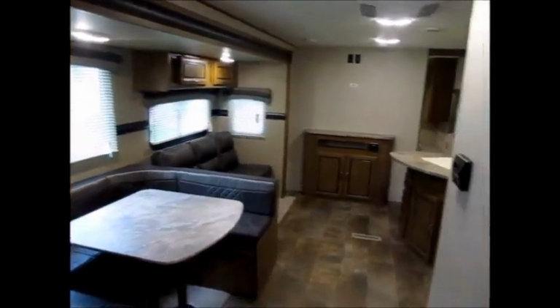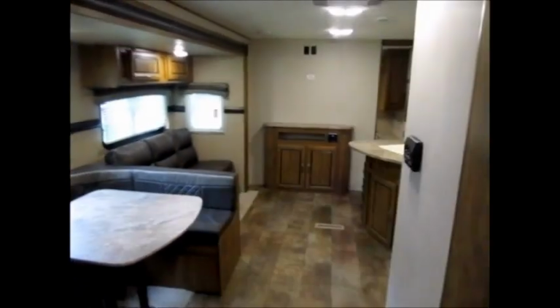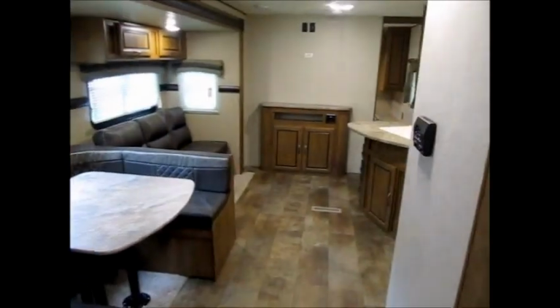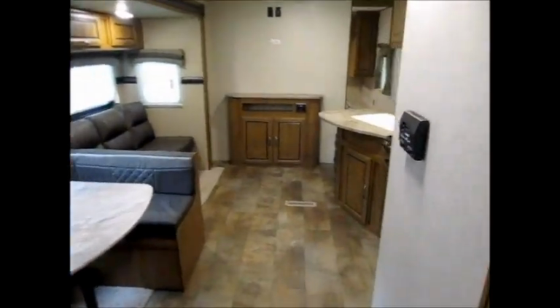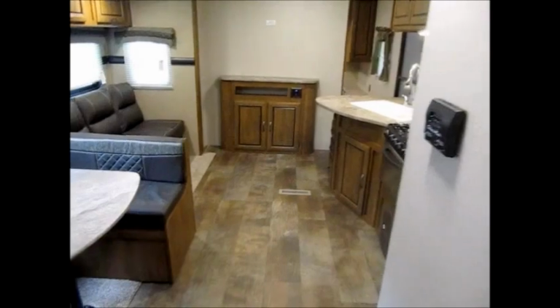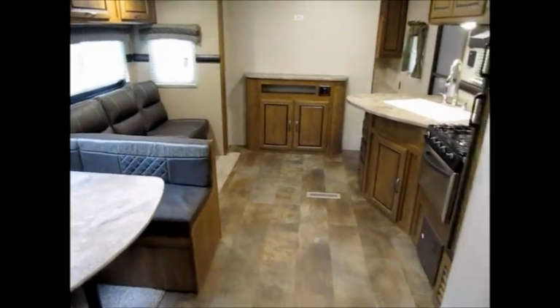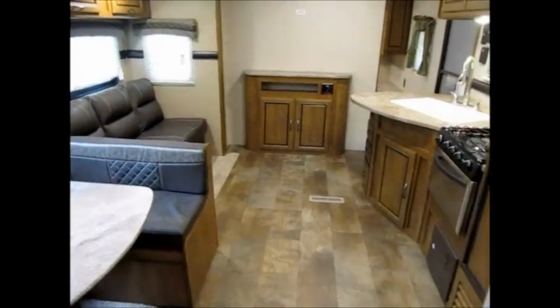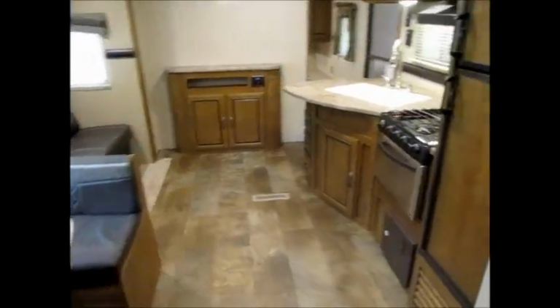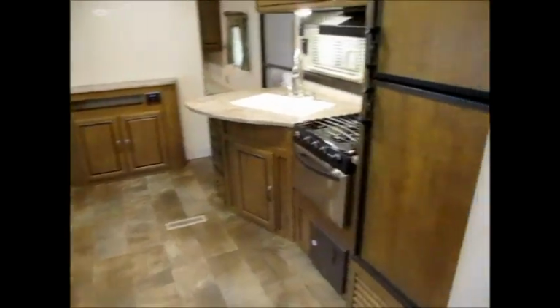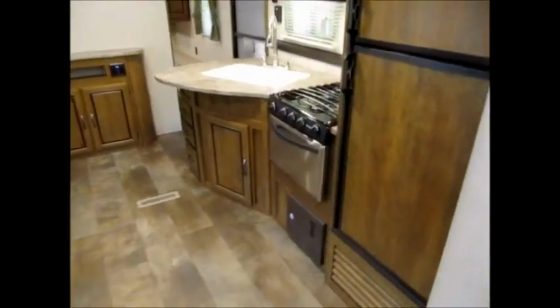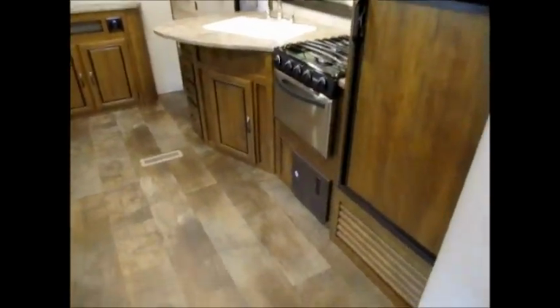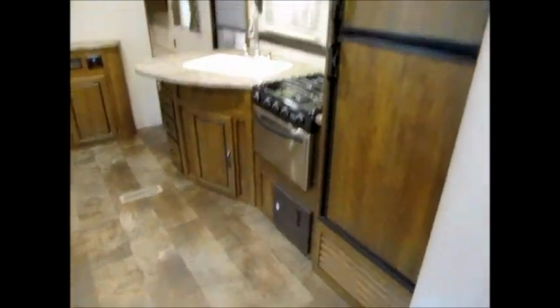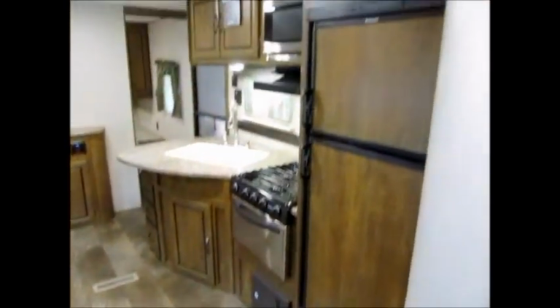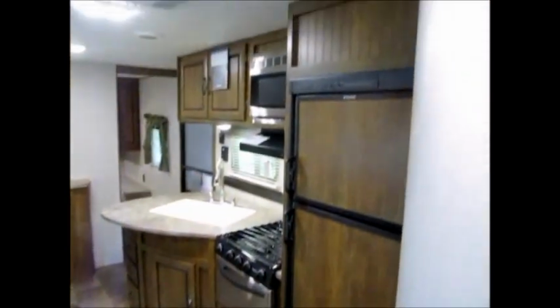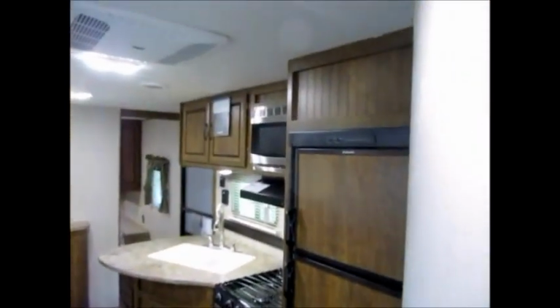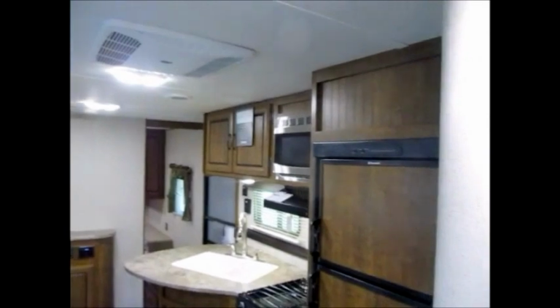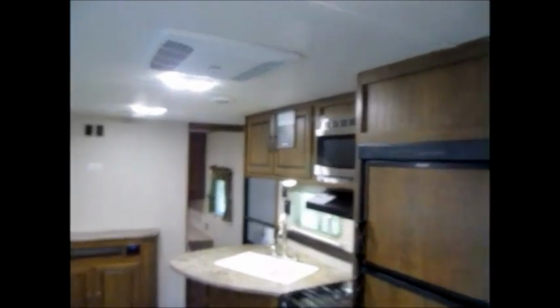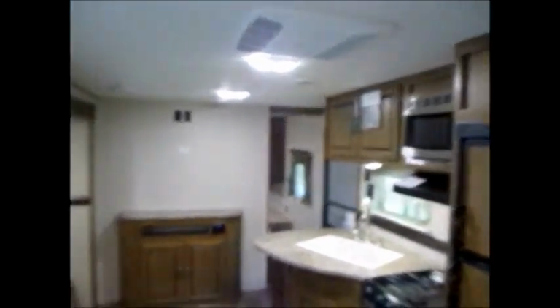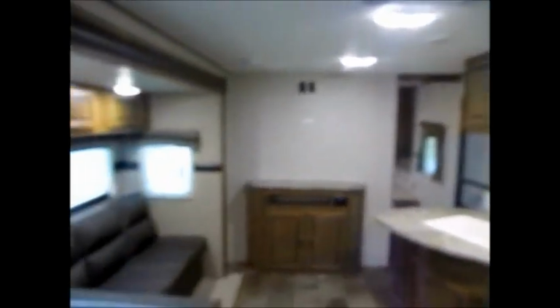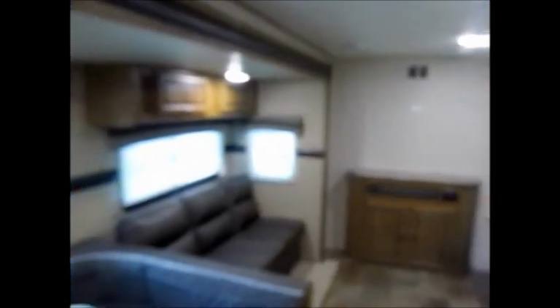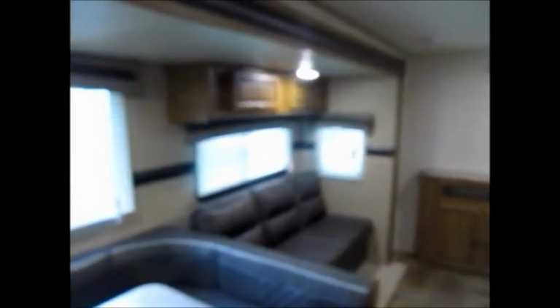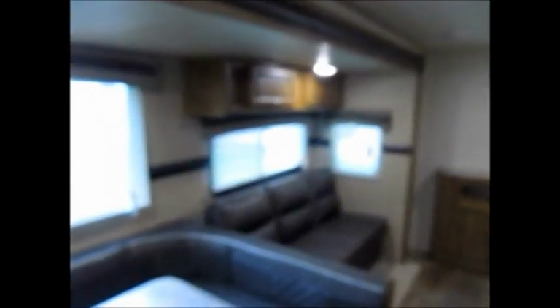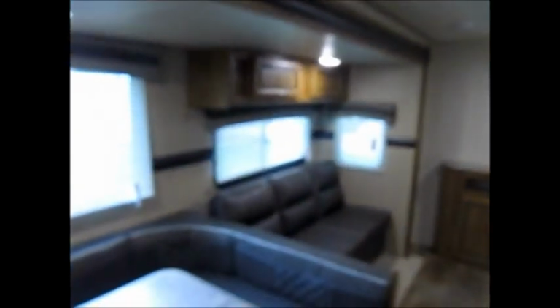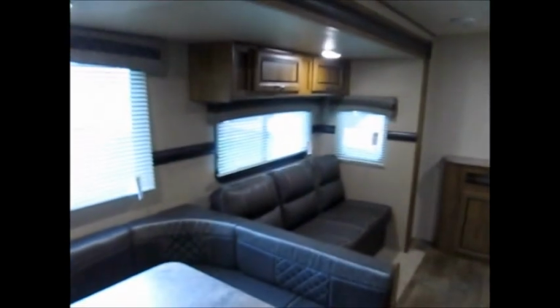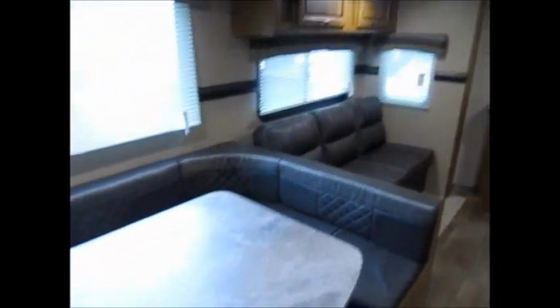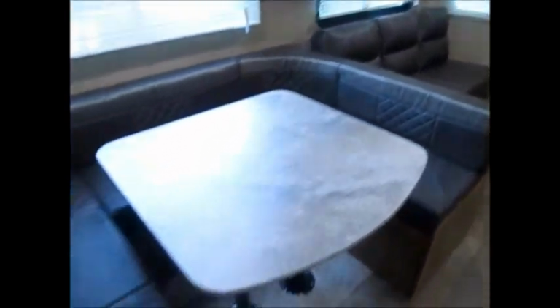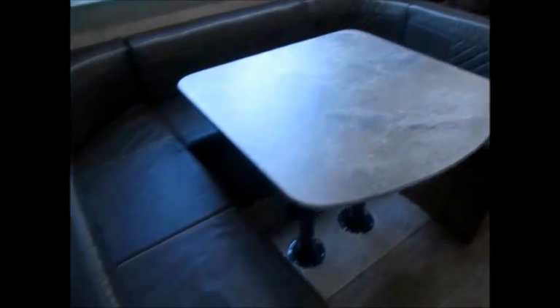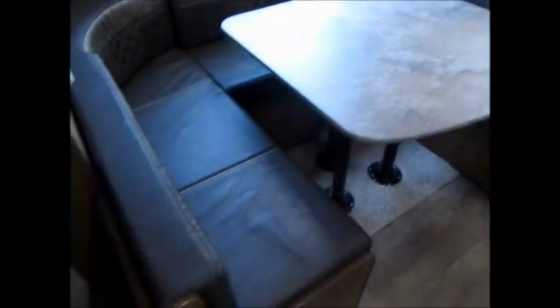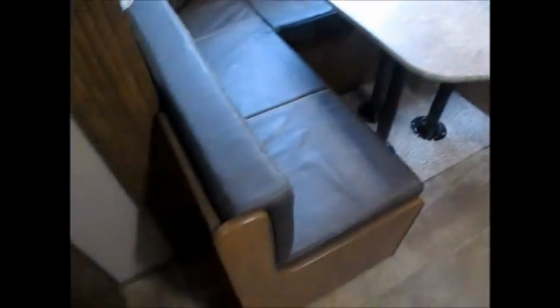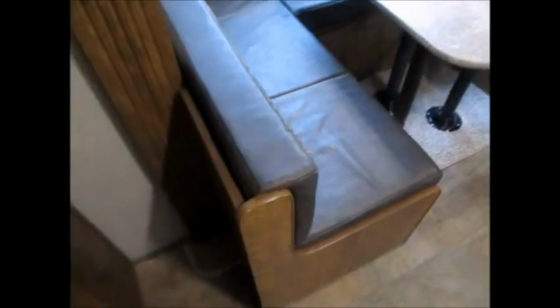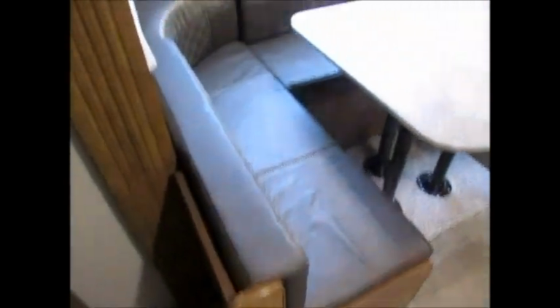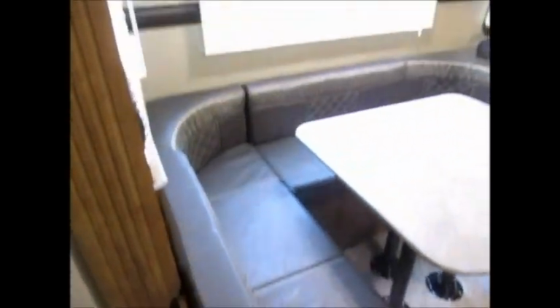So this is the 2017 Crossroads 290 KB. If you want to come take a look at it, I'd be more than happy to show it to you. My name is George and my phone number will be in the ad. Thank you for watching my videos and have yourselves a great day.